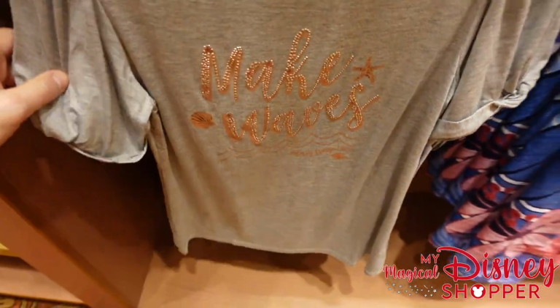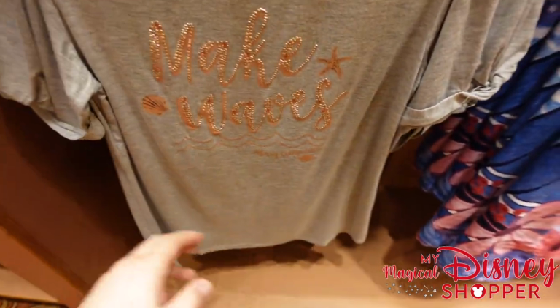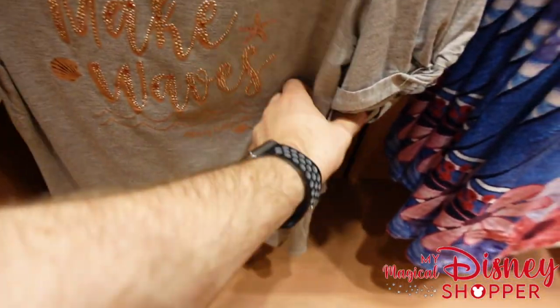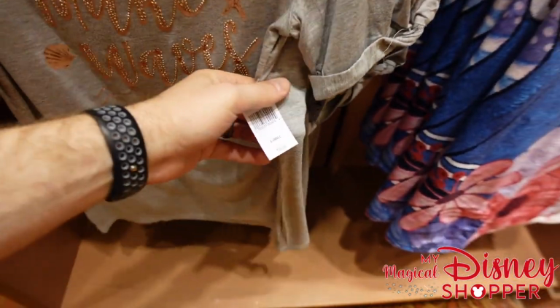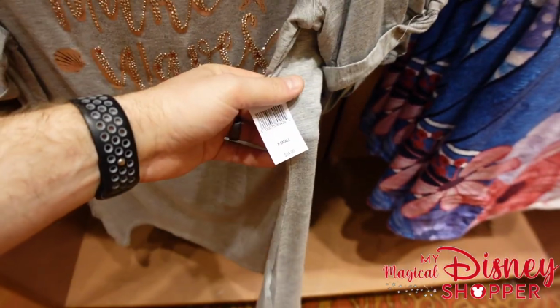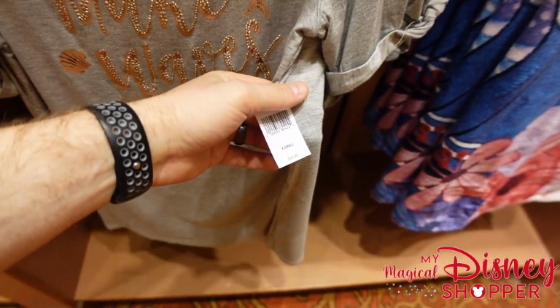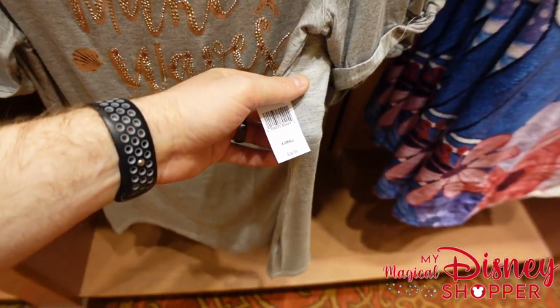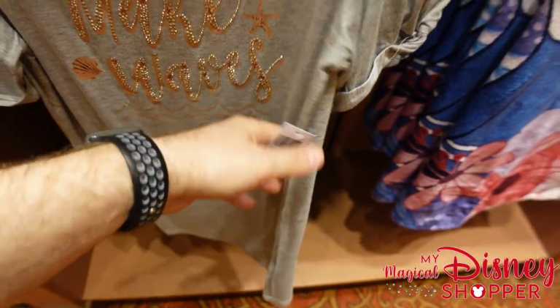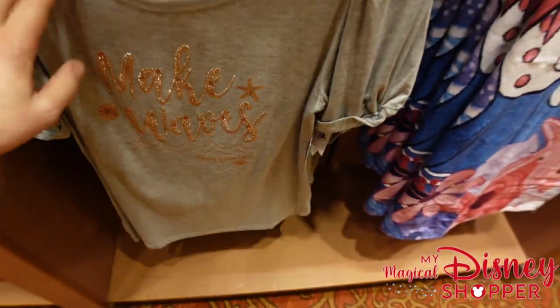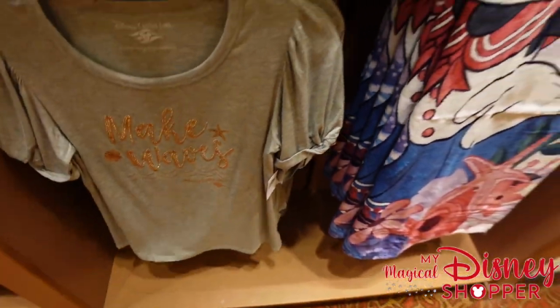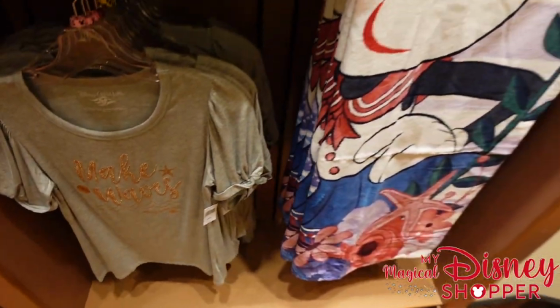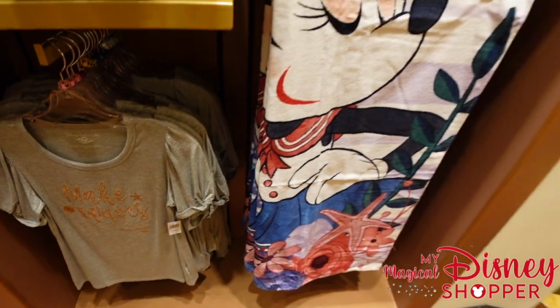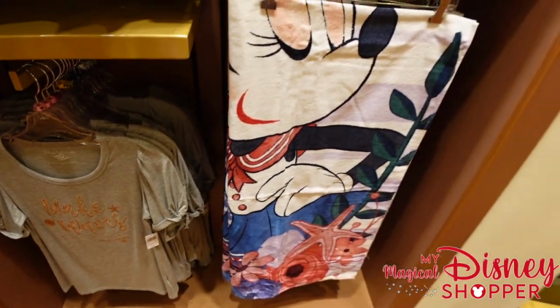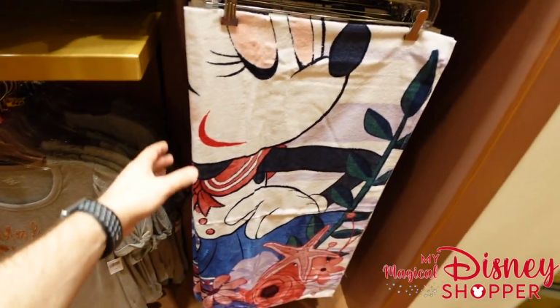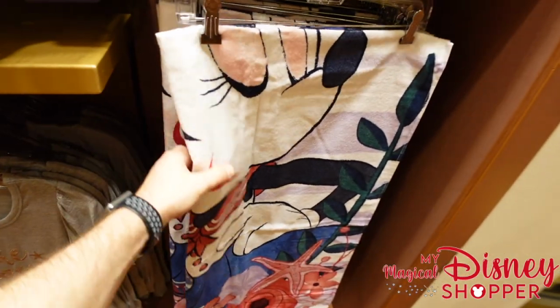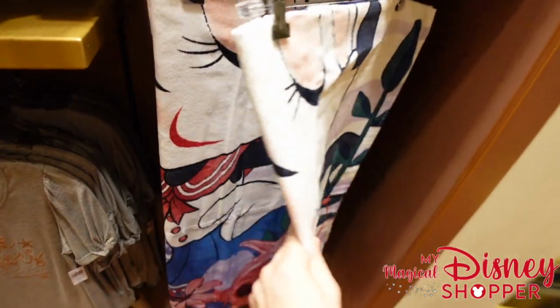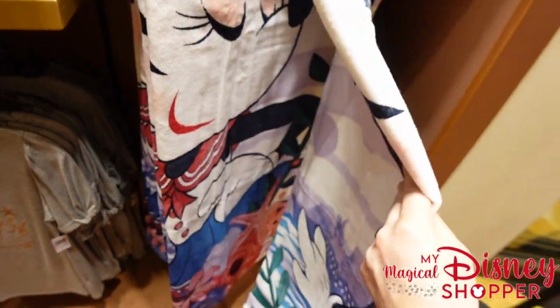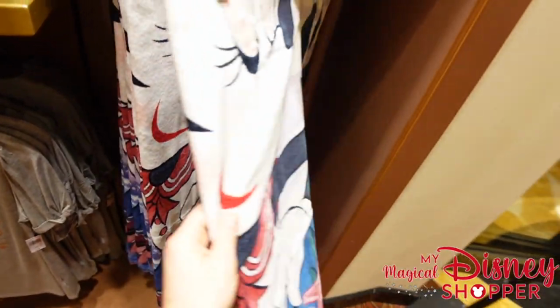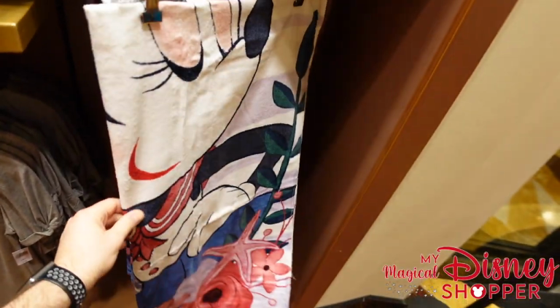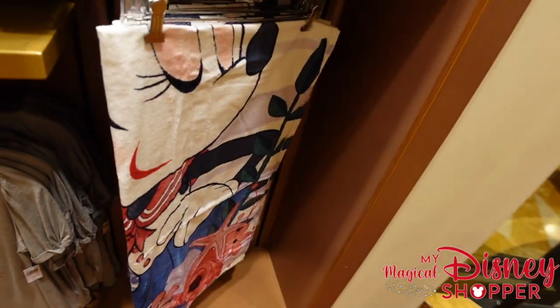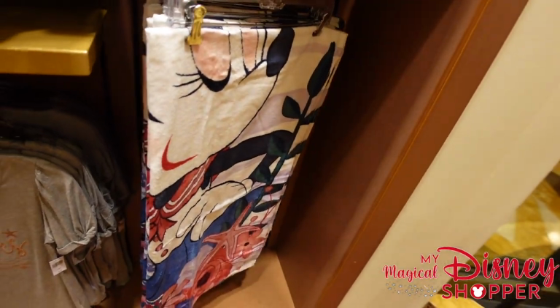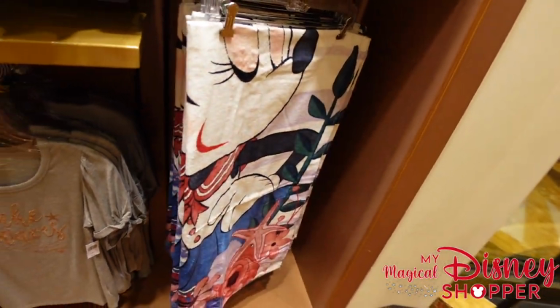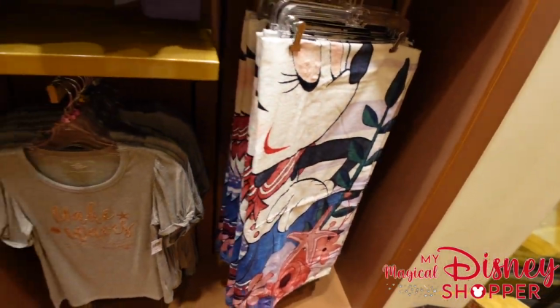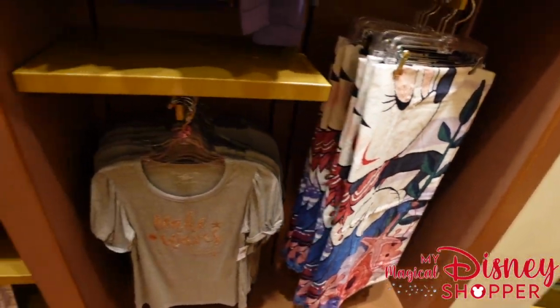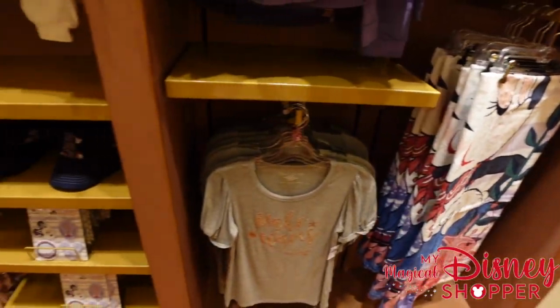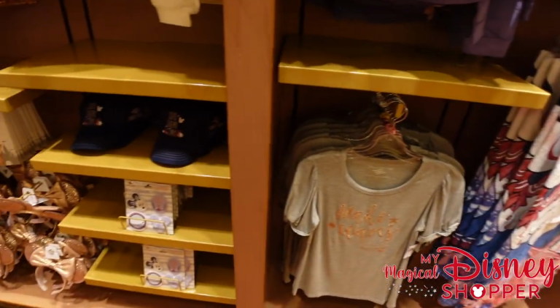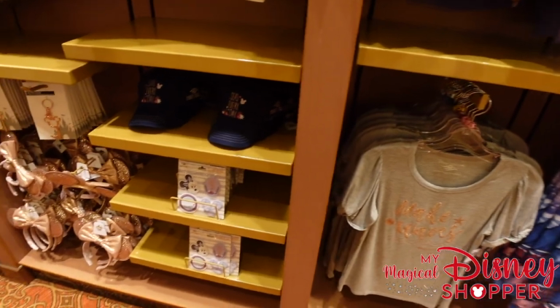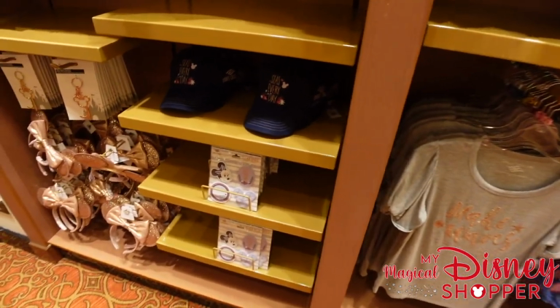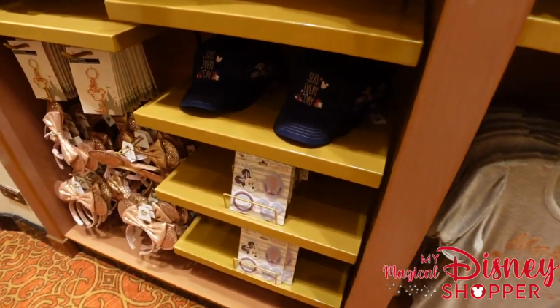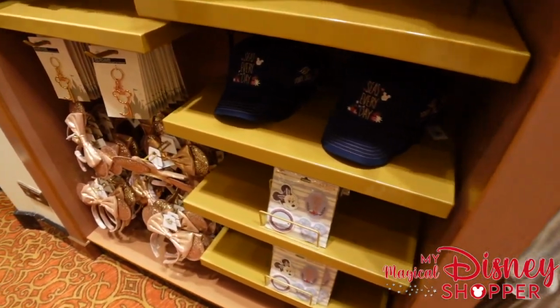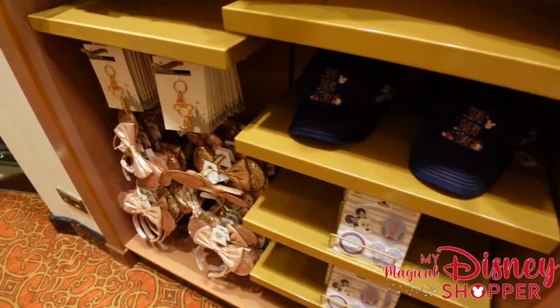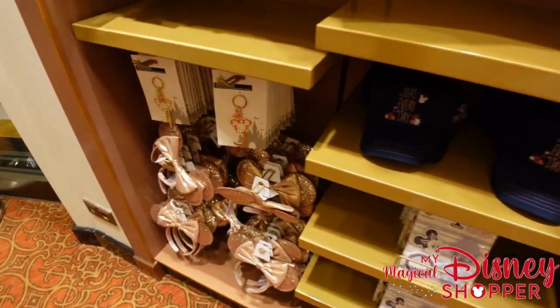There's a top that says "Make Waves" — it's really fun, nice and light, great for cruising, going for $34.99. There's also a variety of towels, including one with Minnie on it. We'll see lots of towels throughout this tour of the shops.